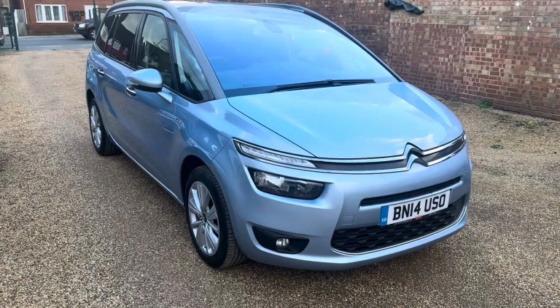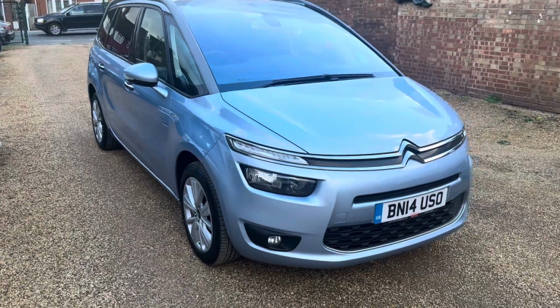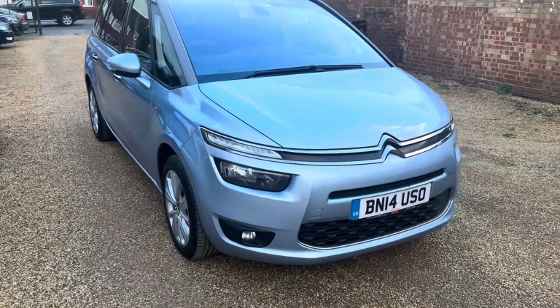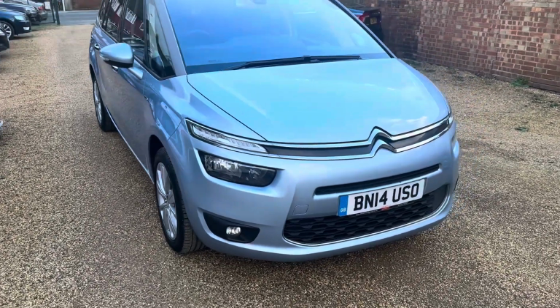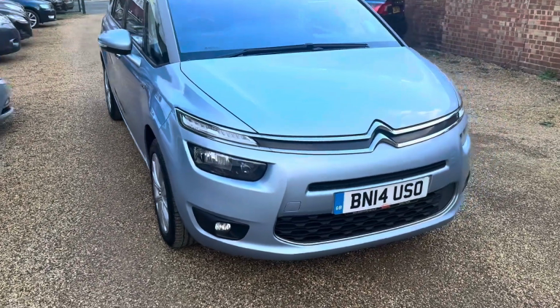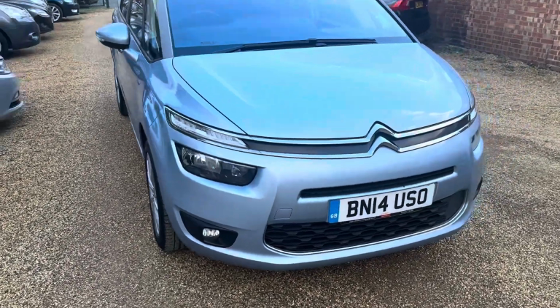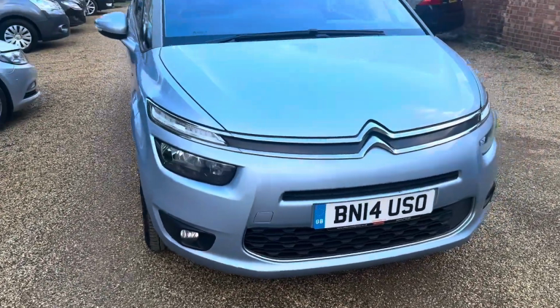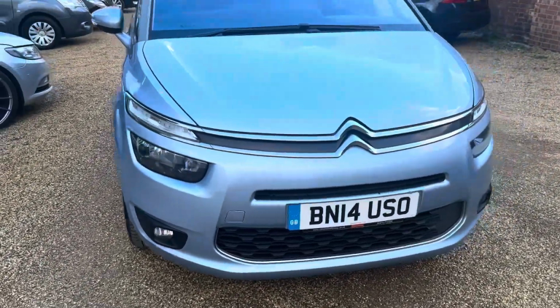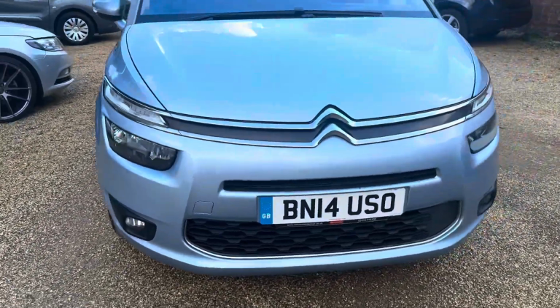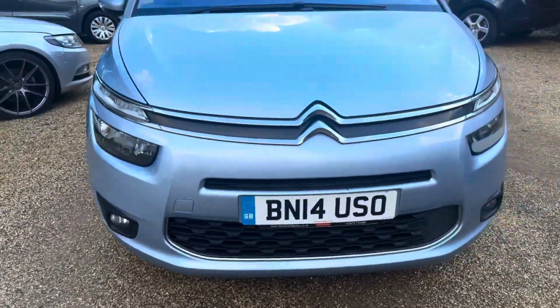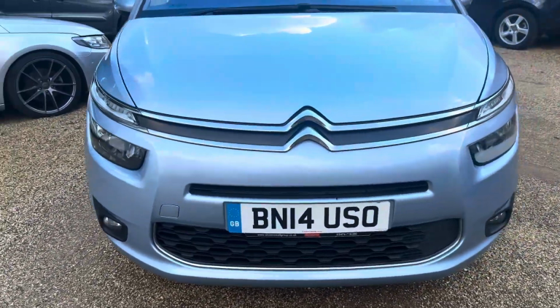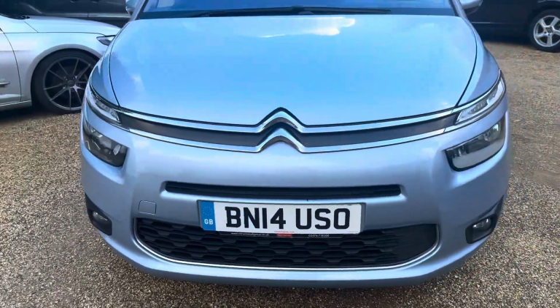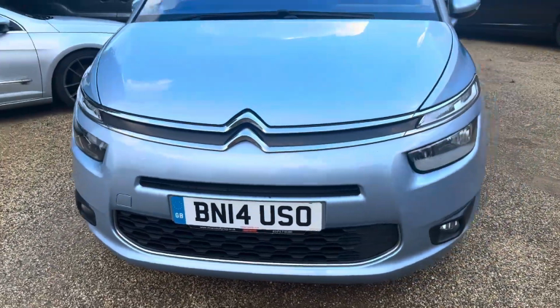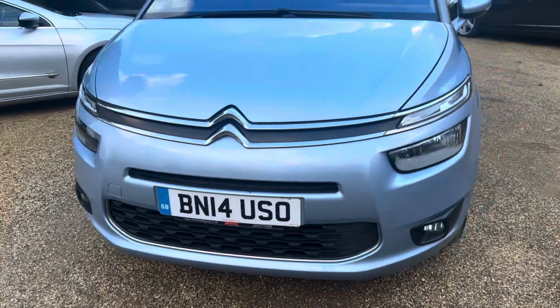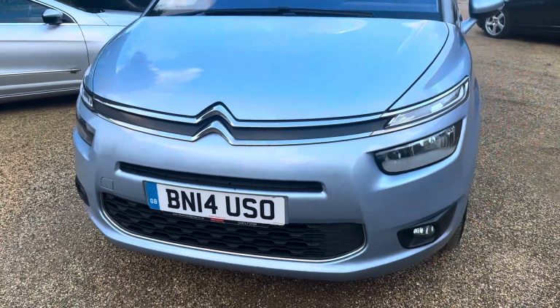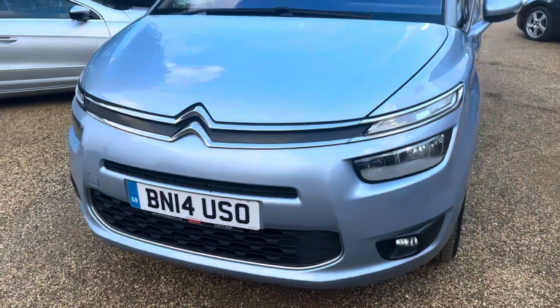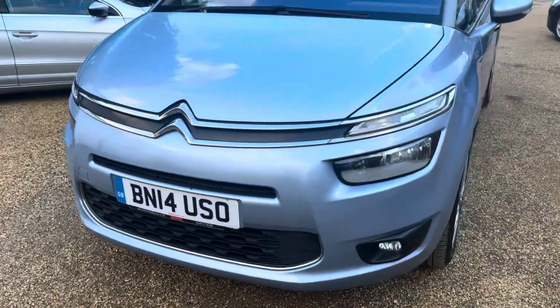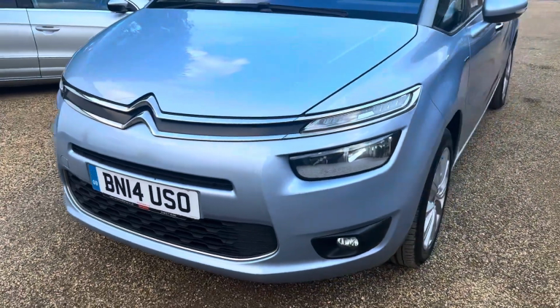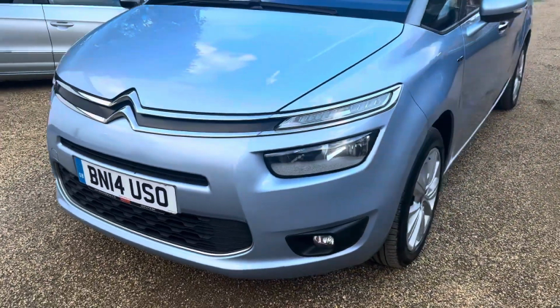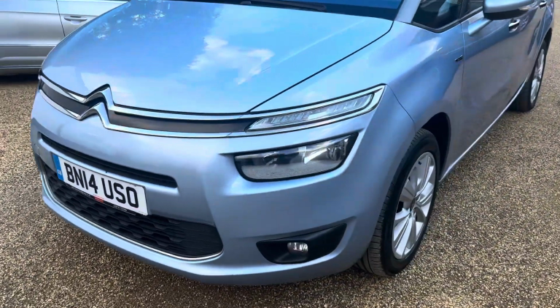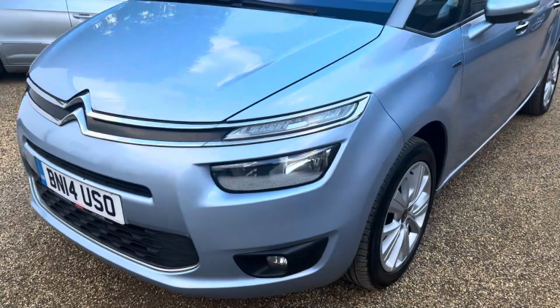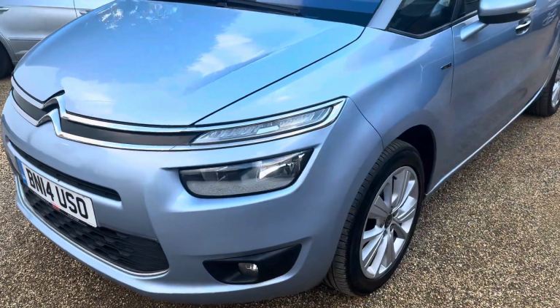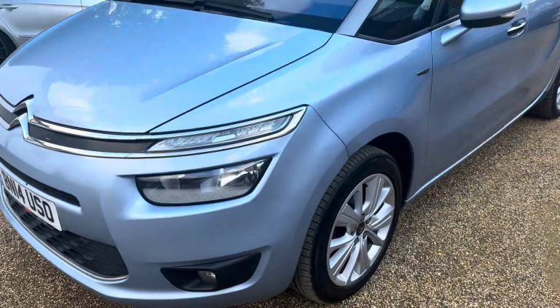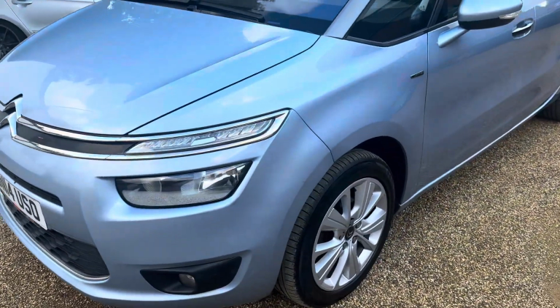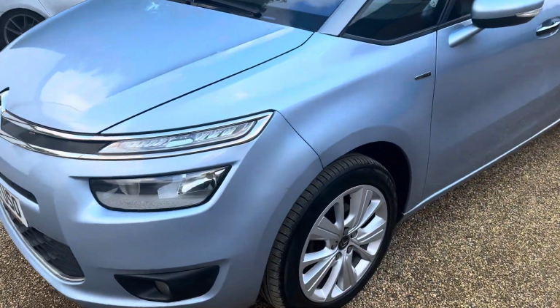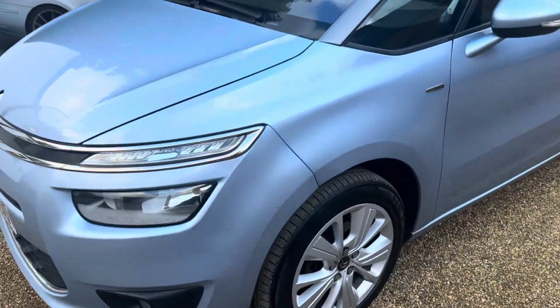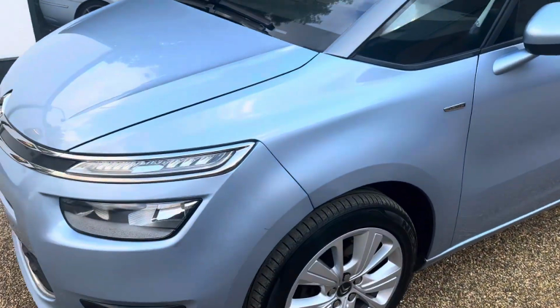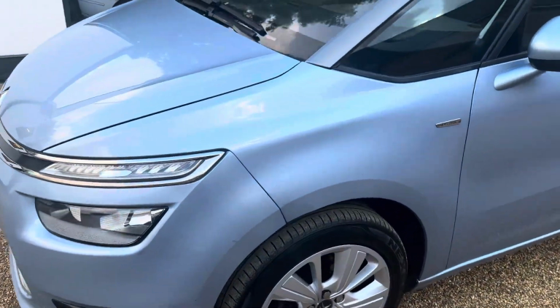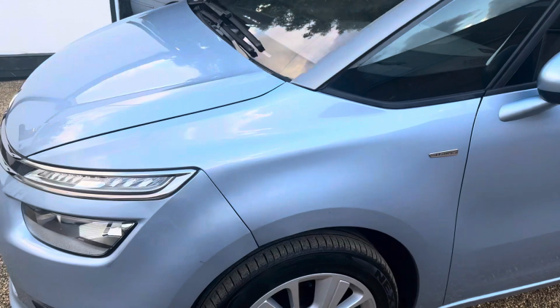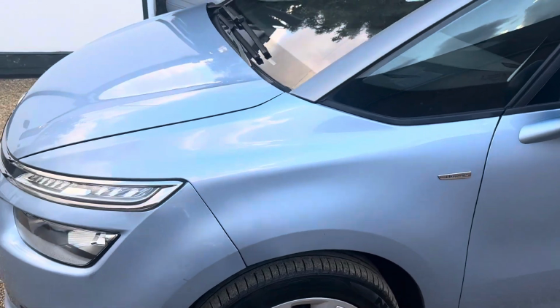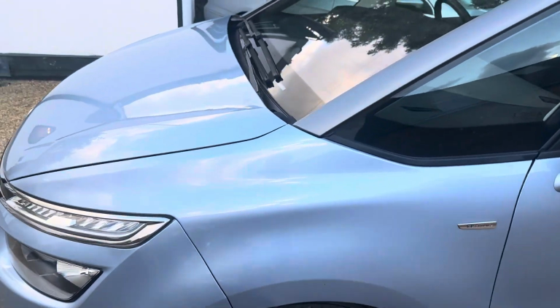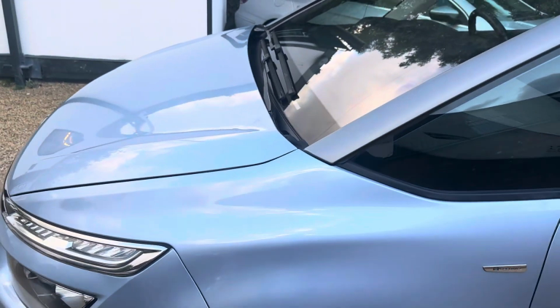Hi there, Shane from Heritage Carsales here, just to give you a walkaround this Citroën C4 Picasso. The purpose of these videos is just to show you that the car is as clean and tidy as it appears in the photographs.